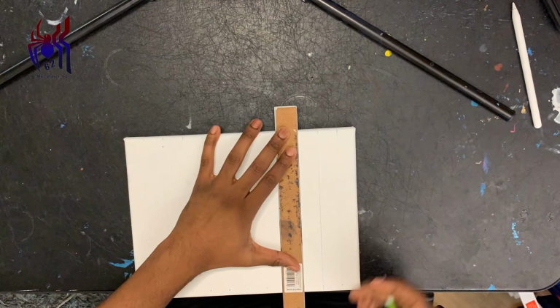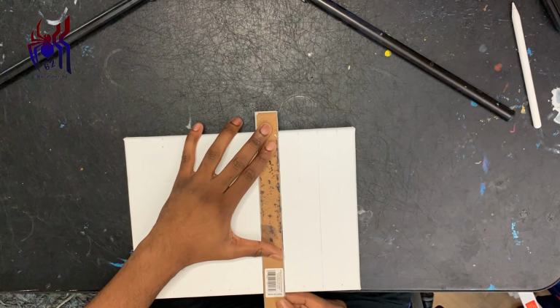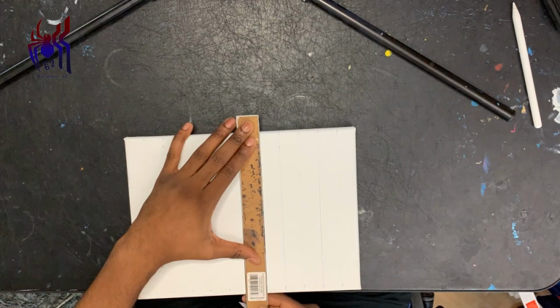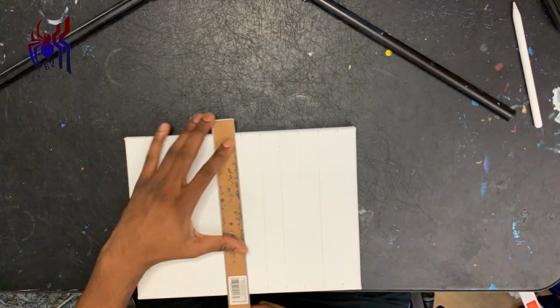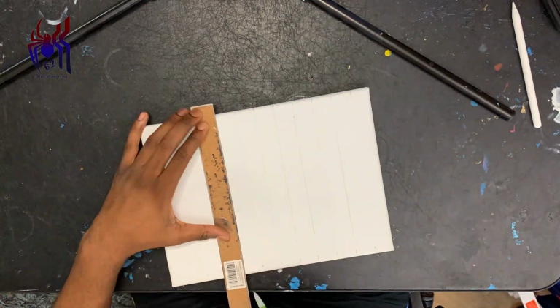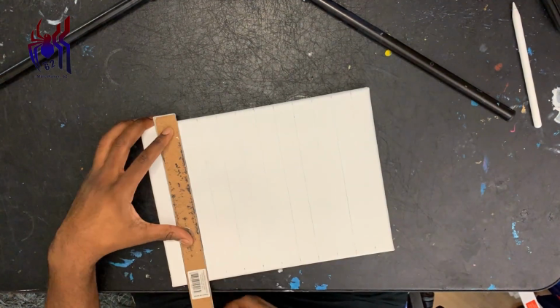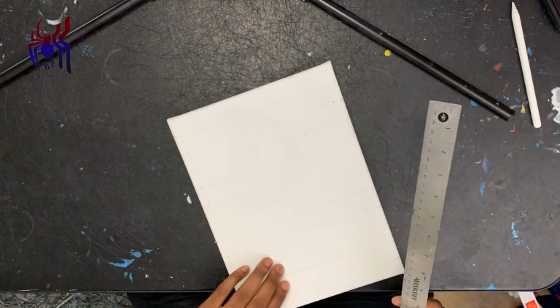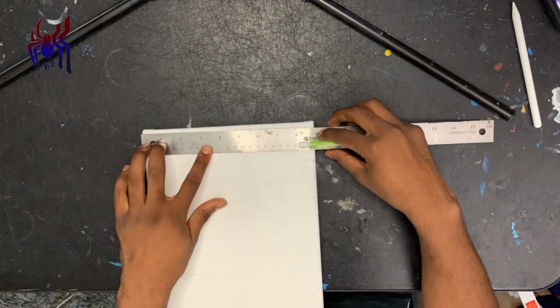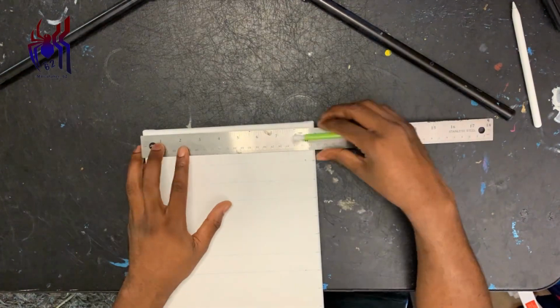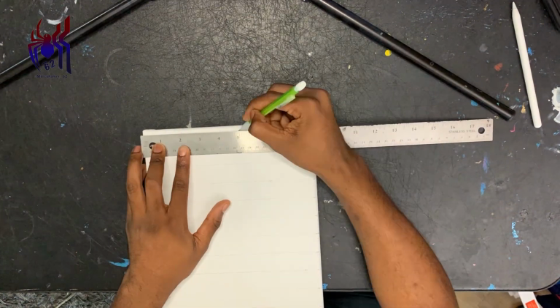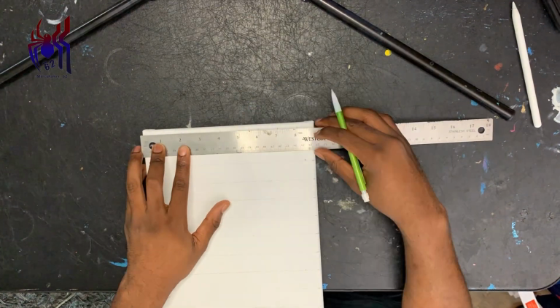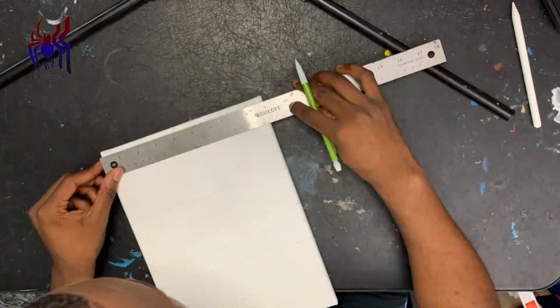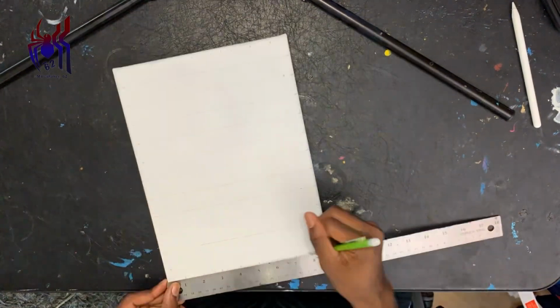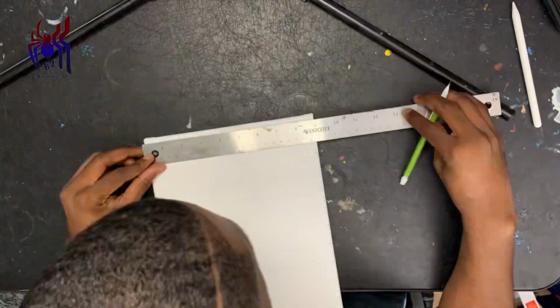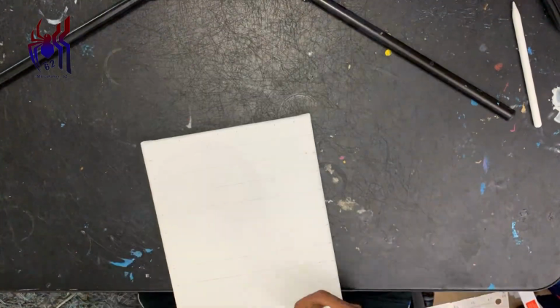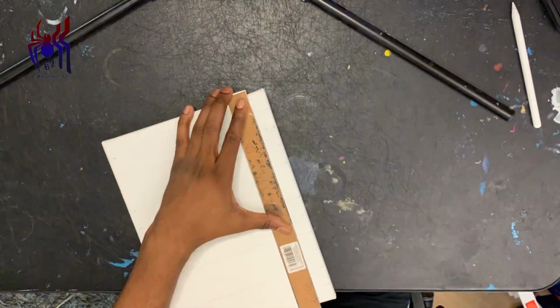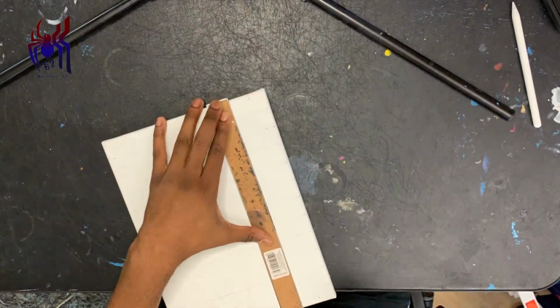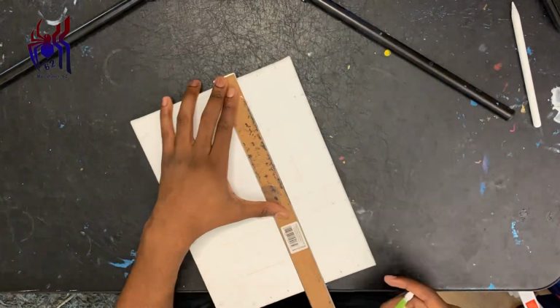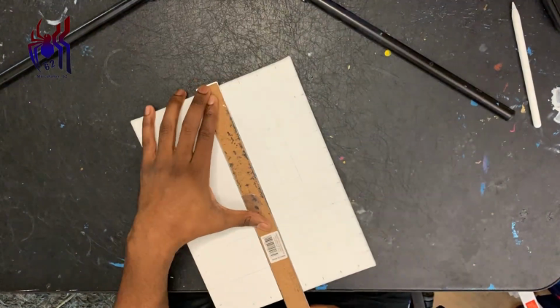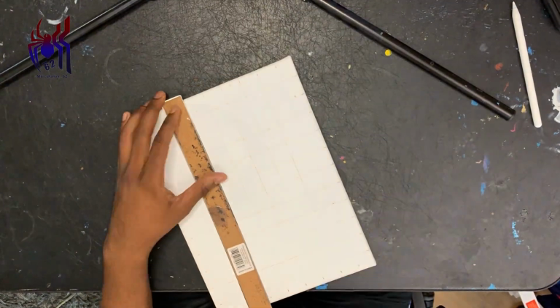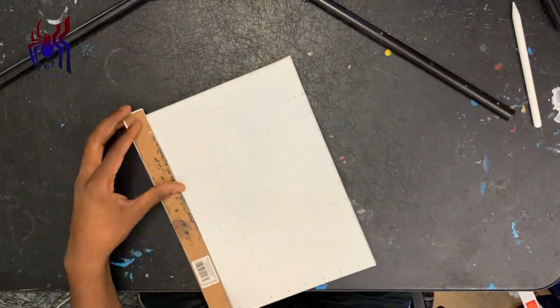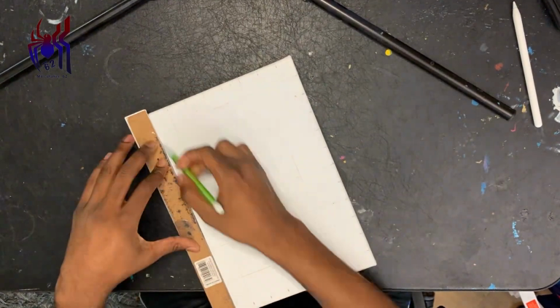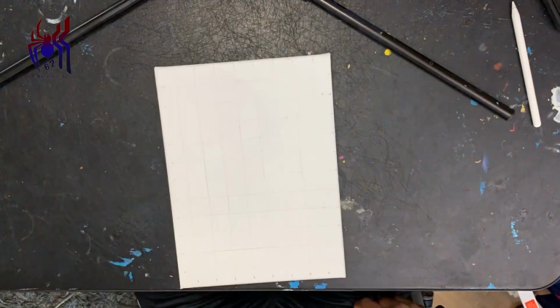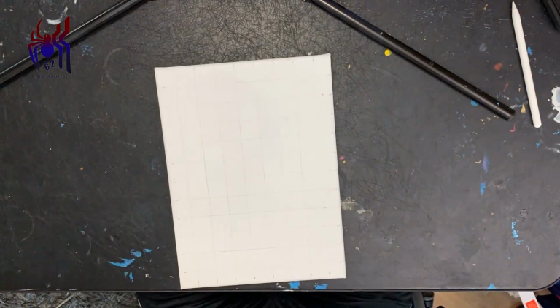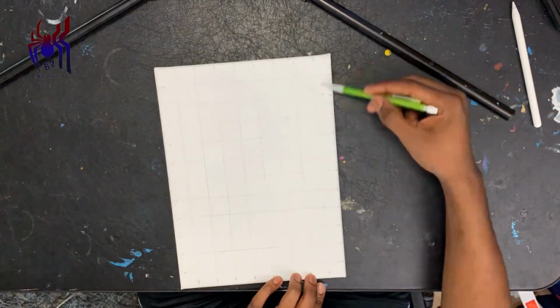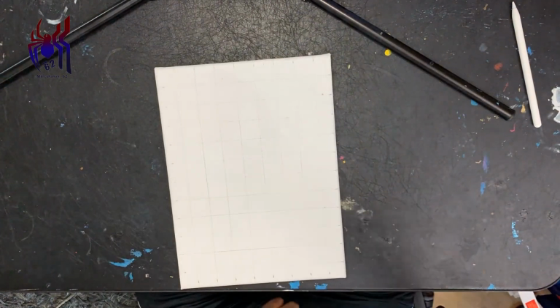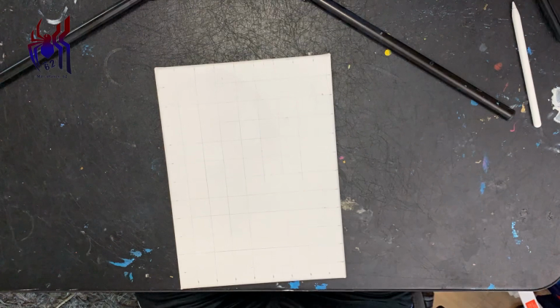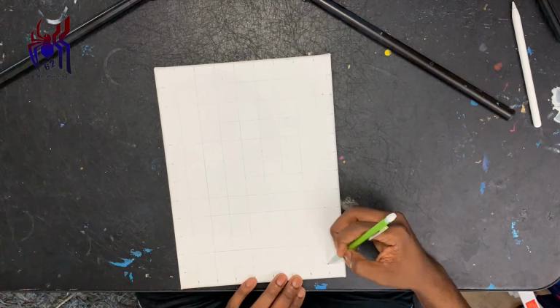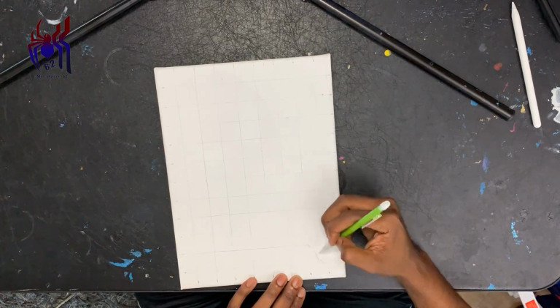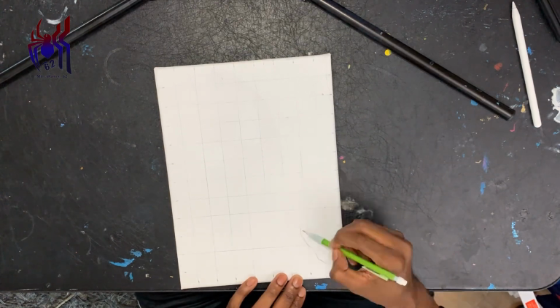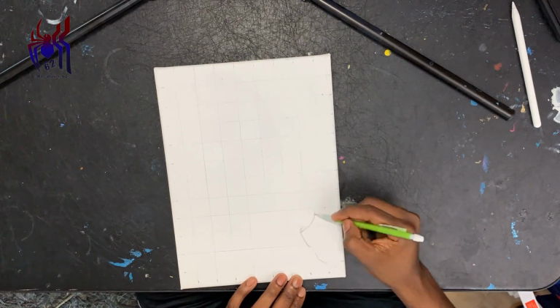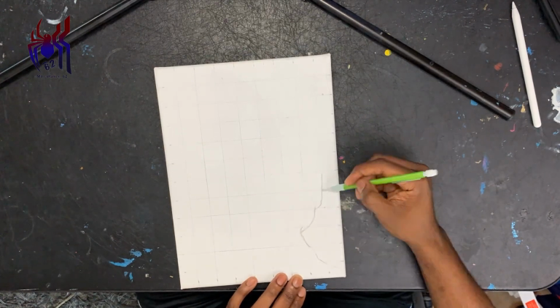So y'all know how we do. We're going to kick it off with the grid, just making sure the grid lines up with everything that I see in my picture, and we start our sketch.